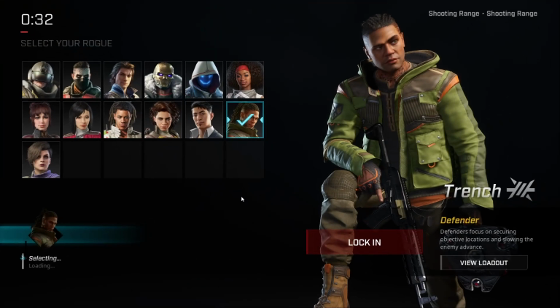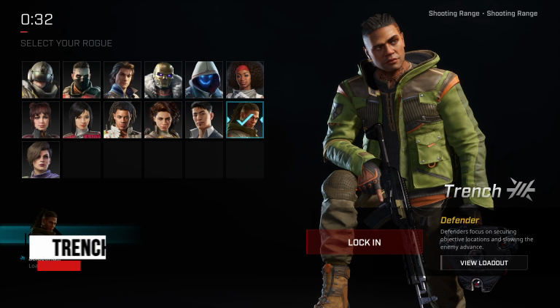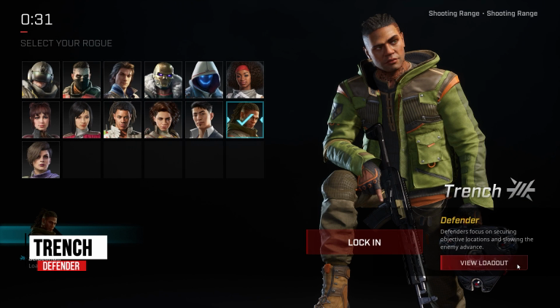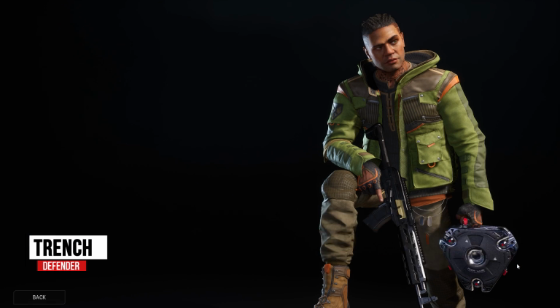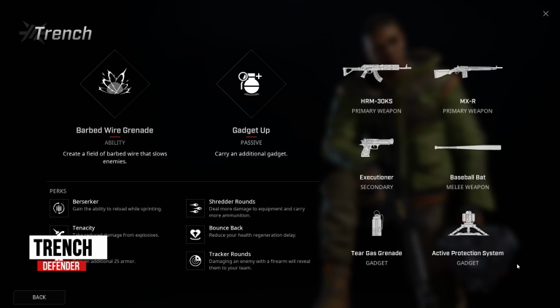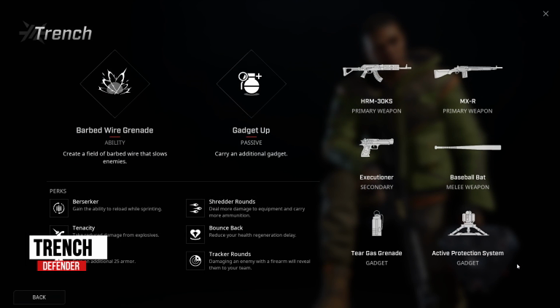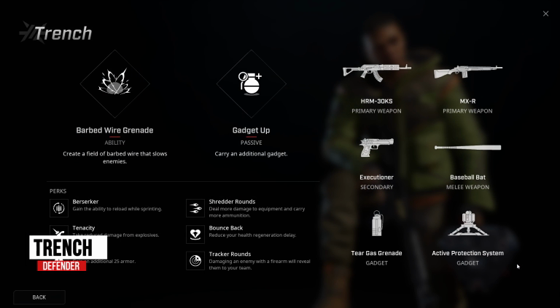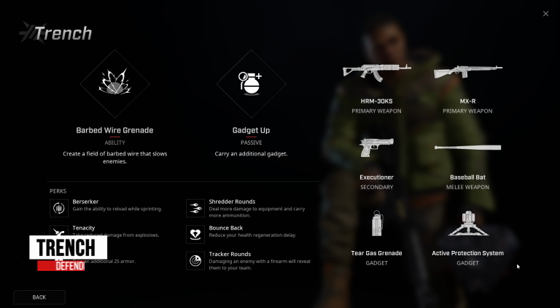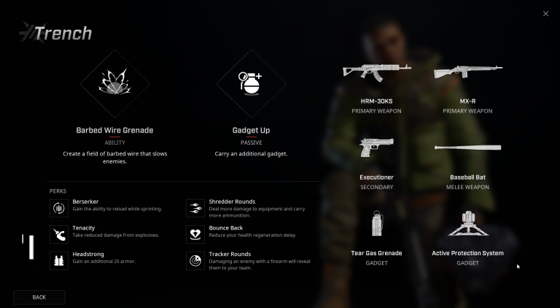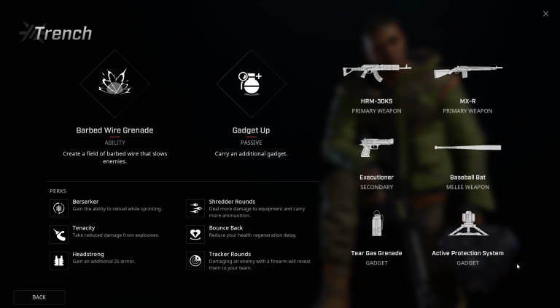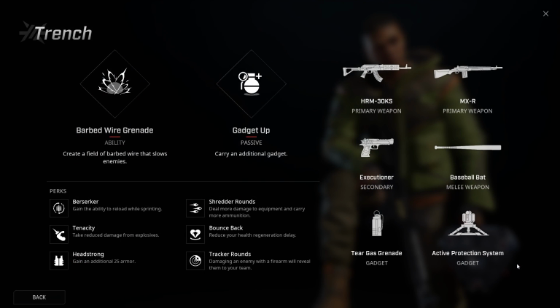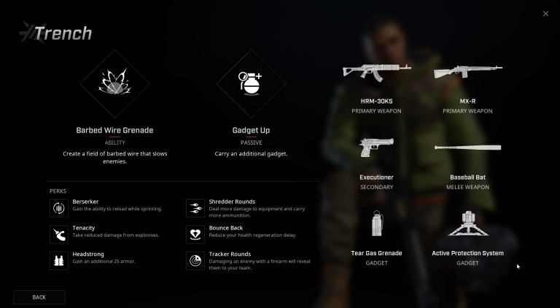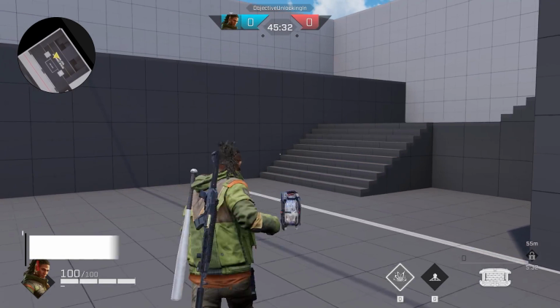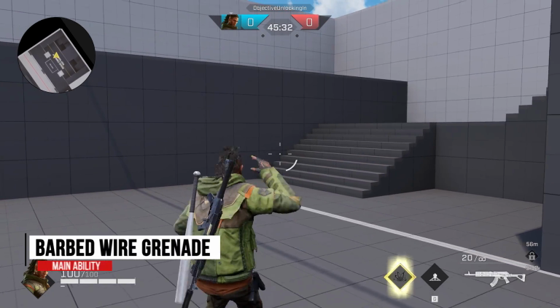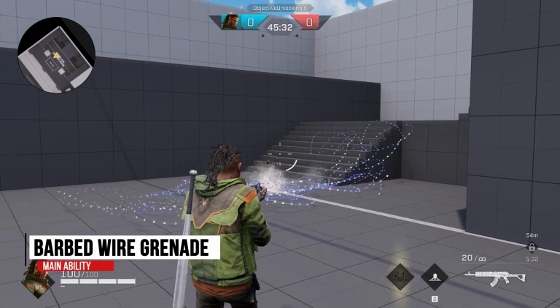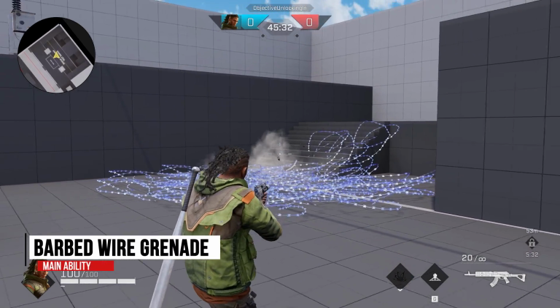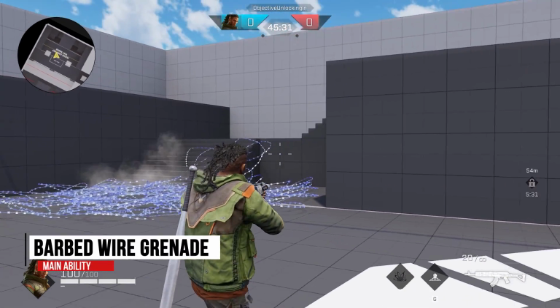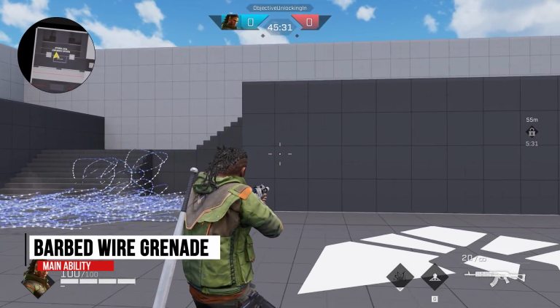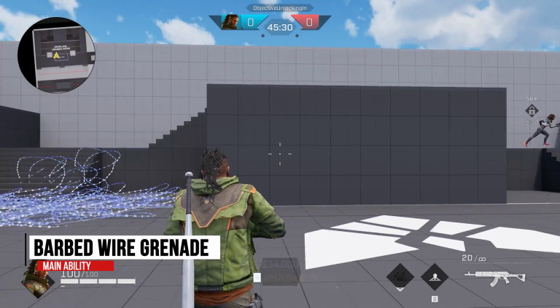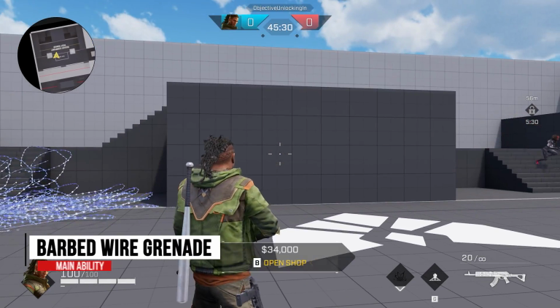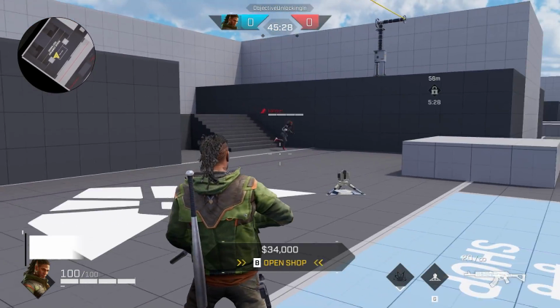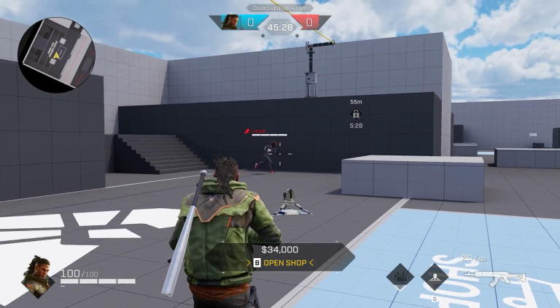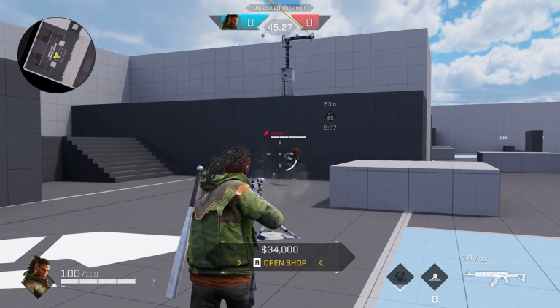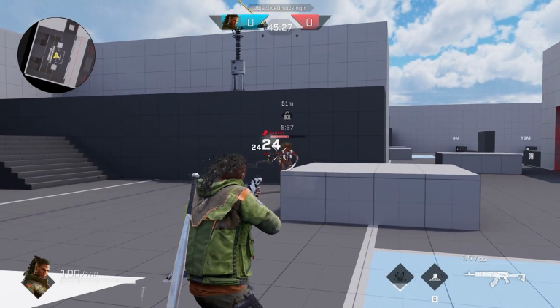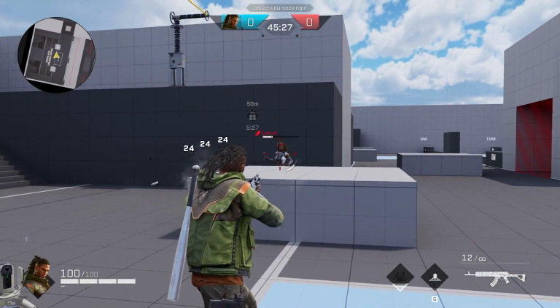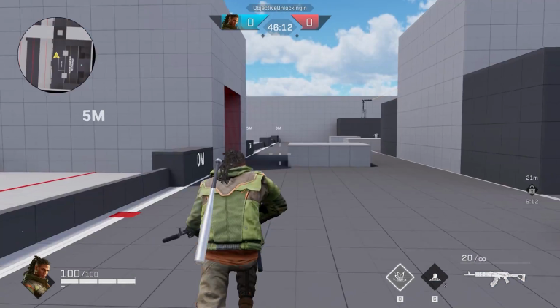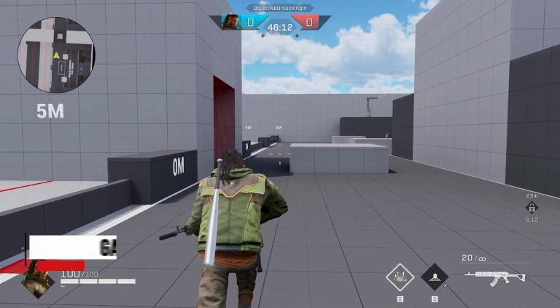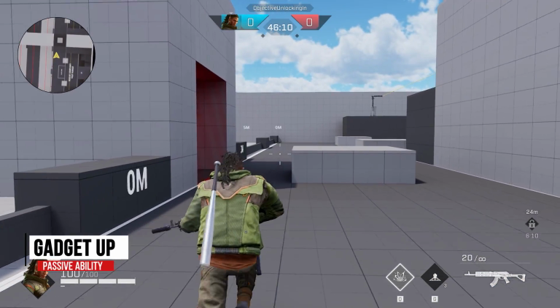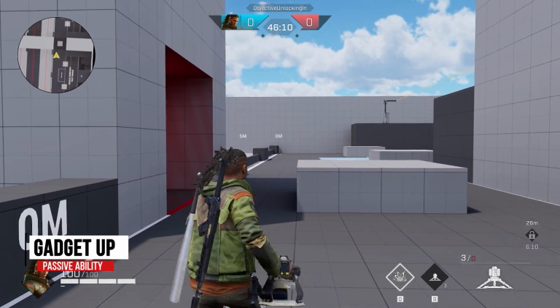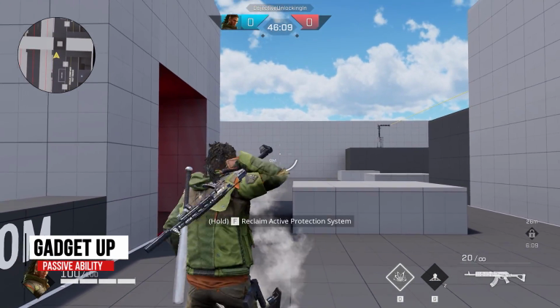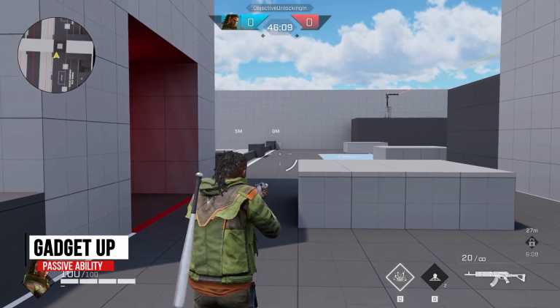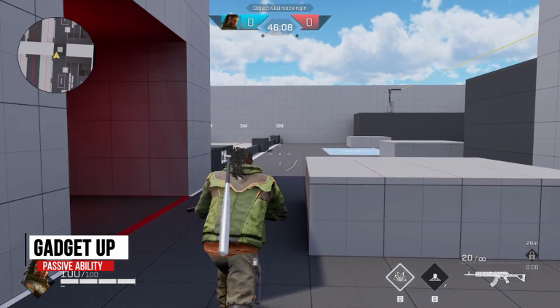Trinch is the last defender on our list. He is perfect for blocking routes and revealing anyone trying to sneak up on the team. His main ability, Barbed Wire Grenade, creates a field of barbed wire when activated. Any opponent caught in the wire is slowed and their position is revealed. His passive, Gadget Up, allows him to carry an additional gadget into battle.